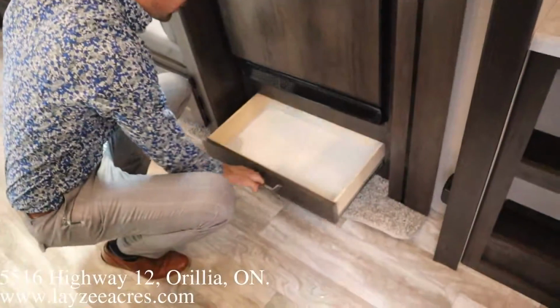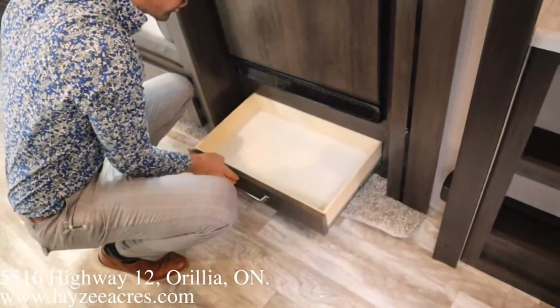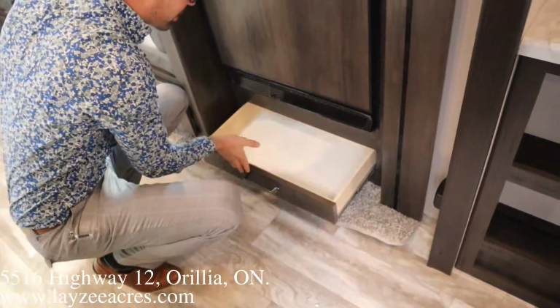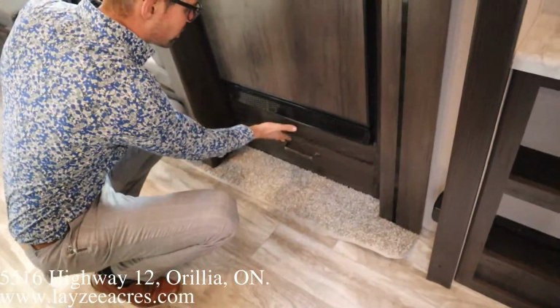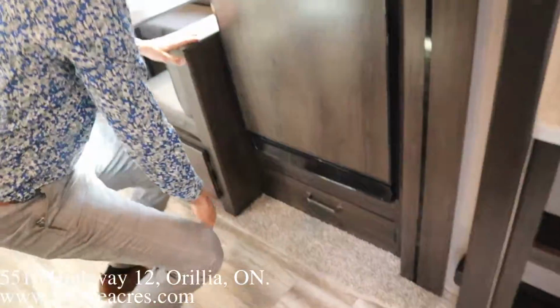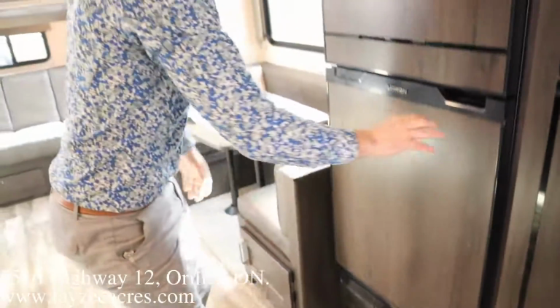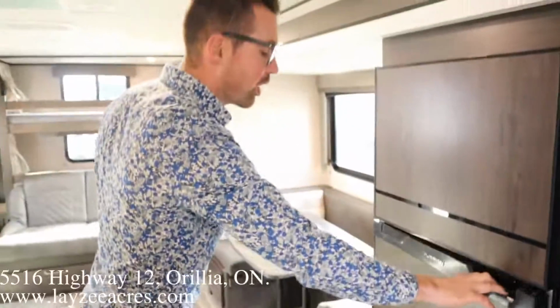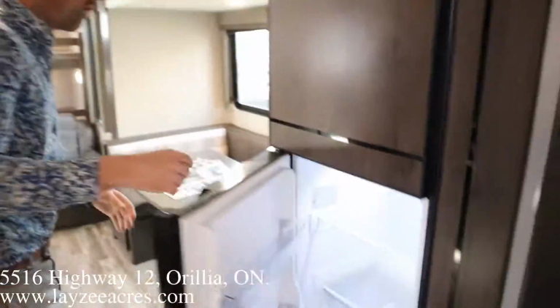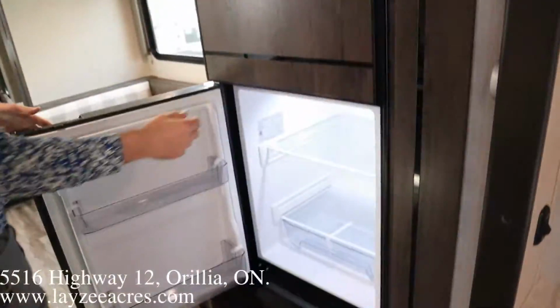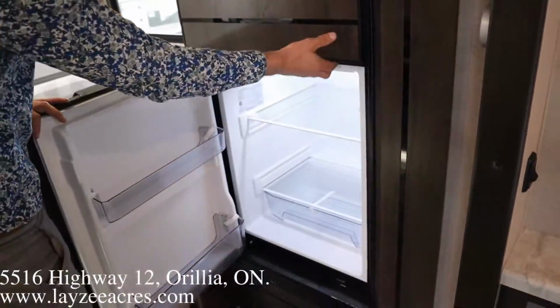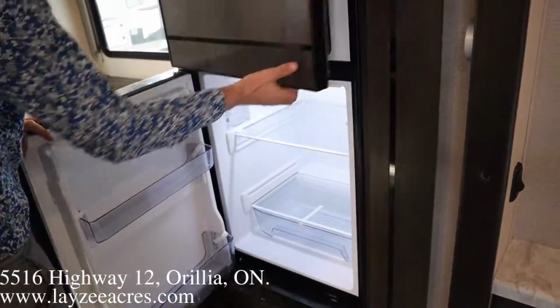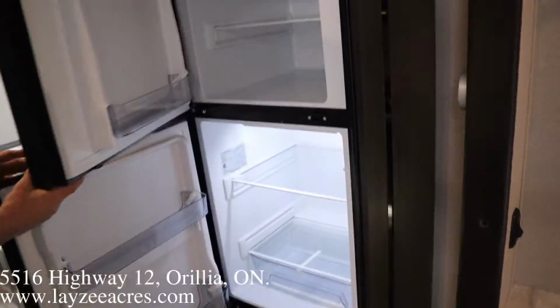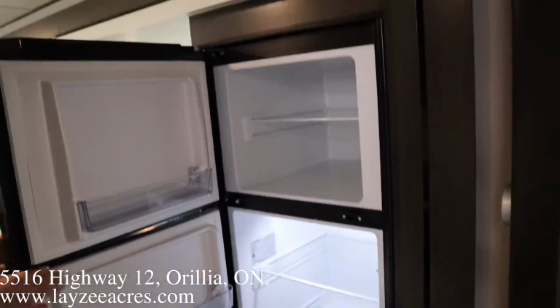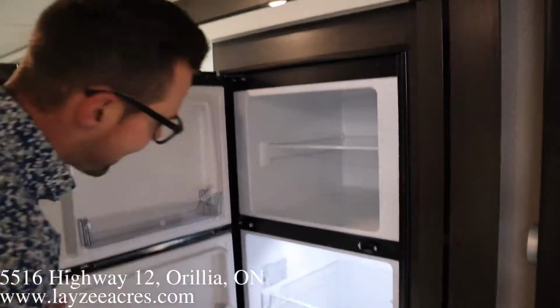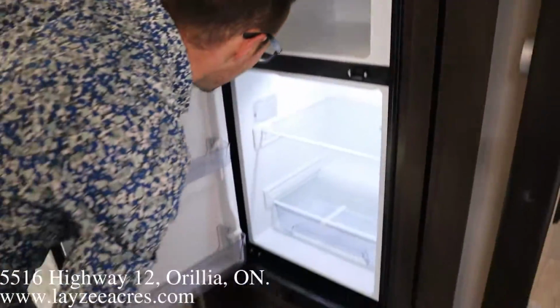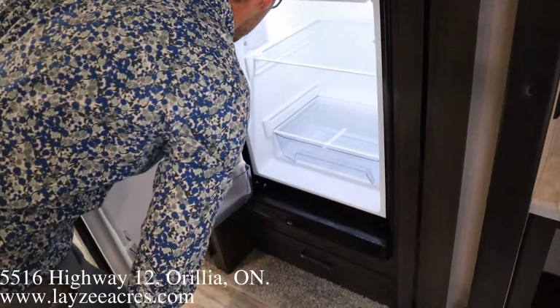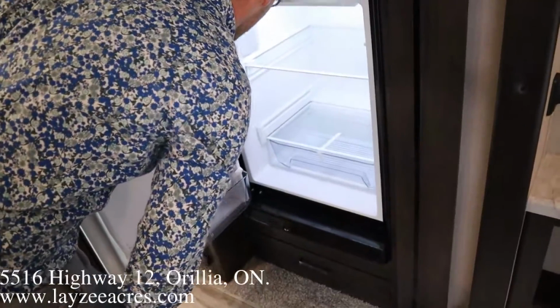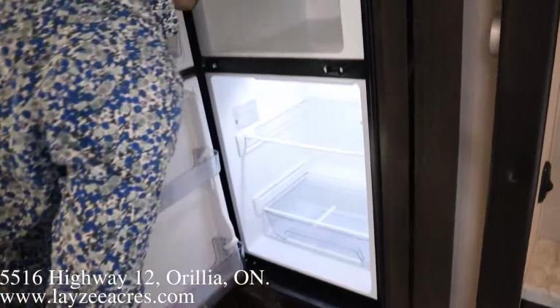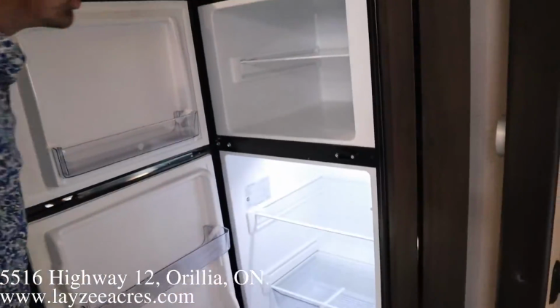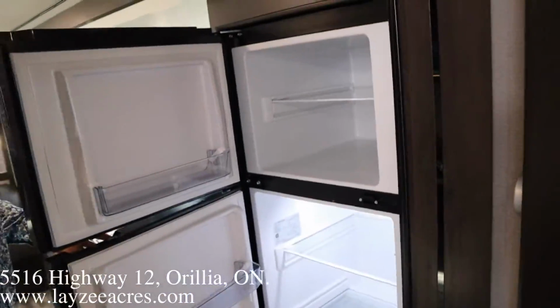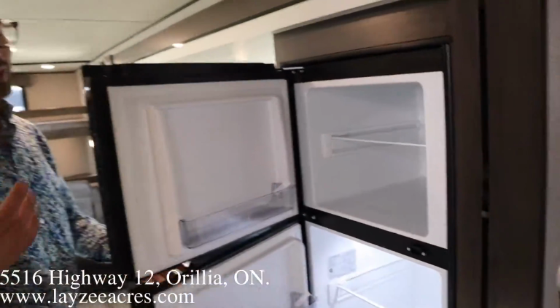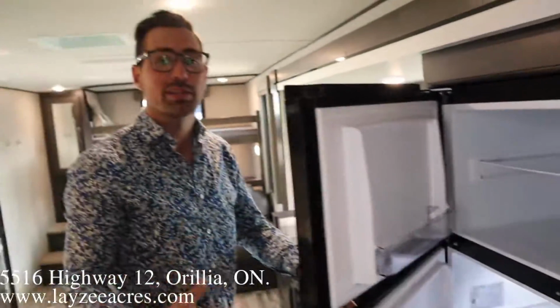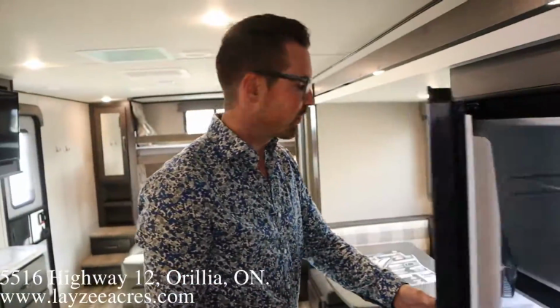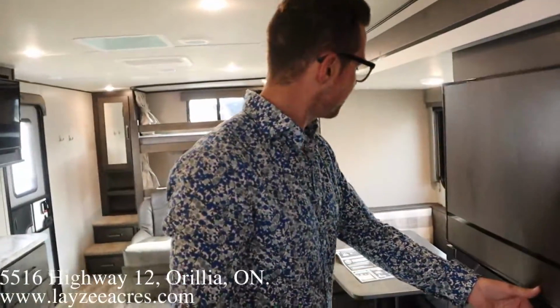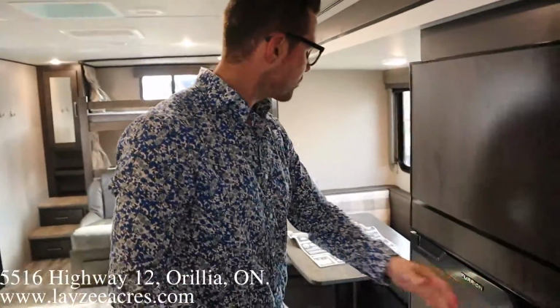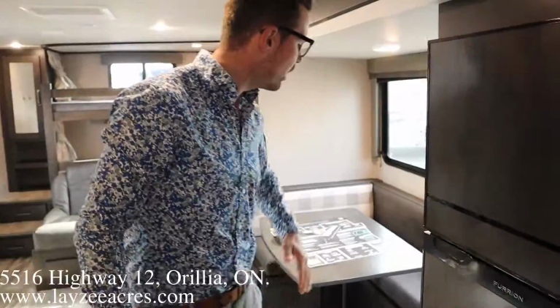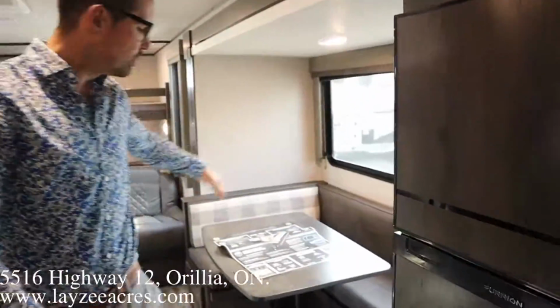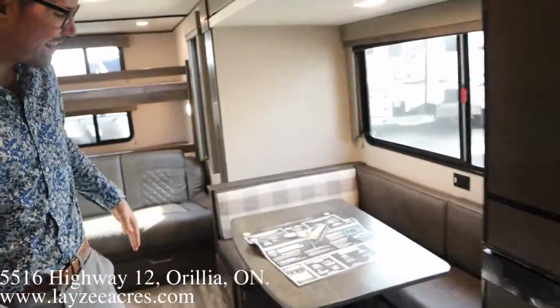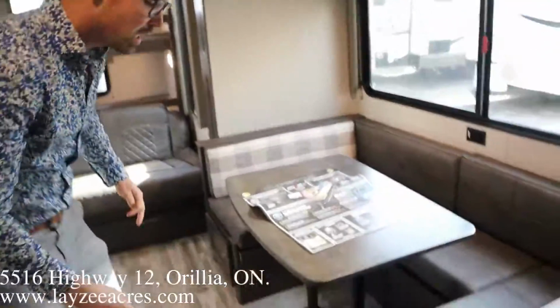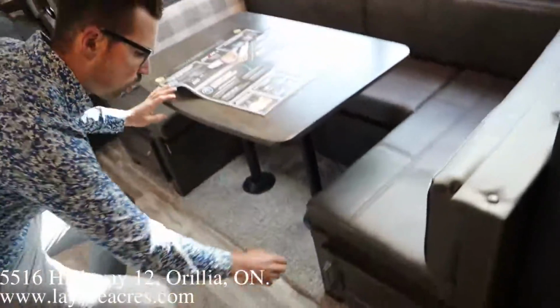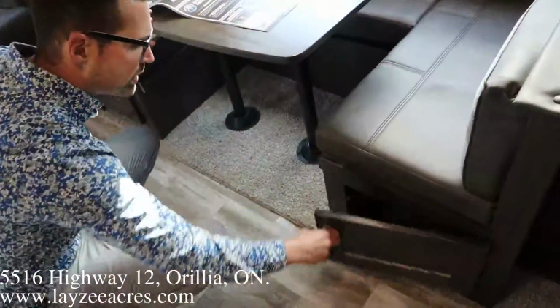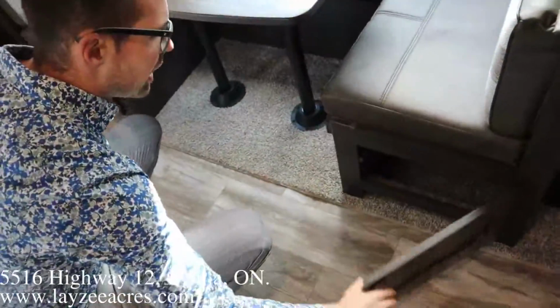There's a drawer down here. Quick note on this 12-volt fridge — it is a bigger fridge. We get an eight cubic foot fridge on the Transcend, whereas last year it was a six cubic foot. U-shape dinette with storage underneath.